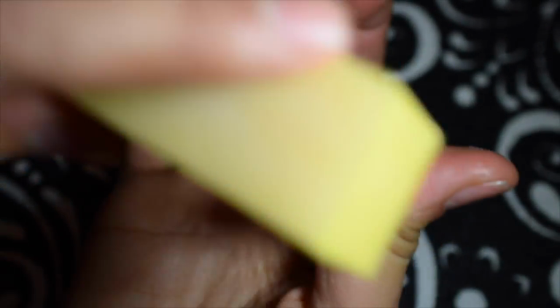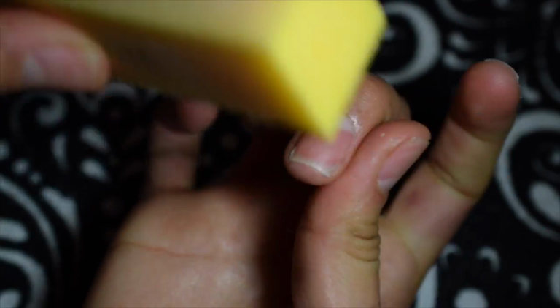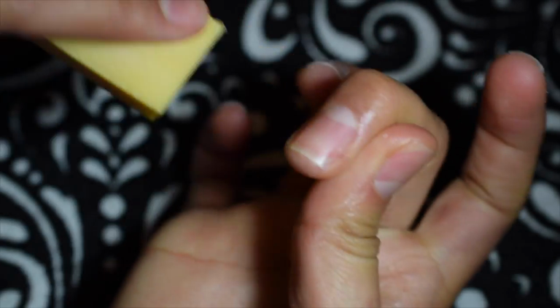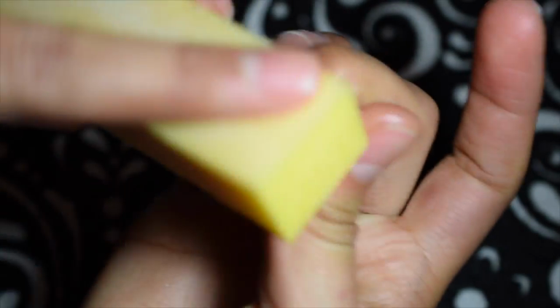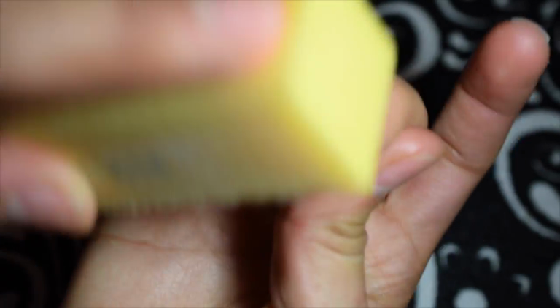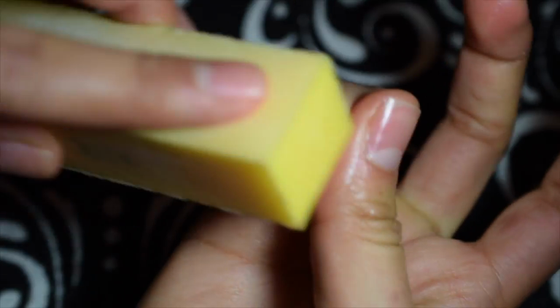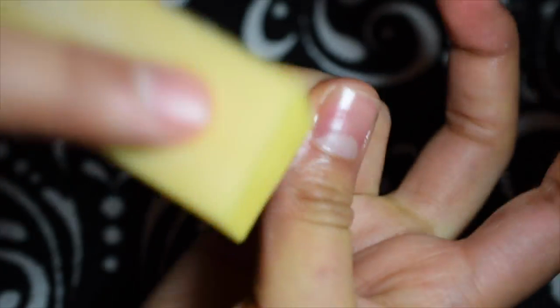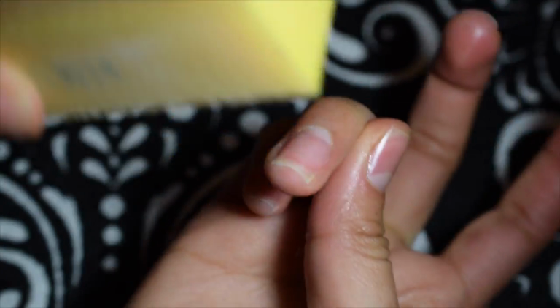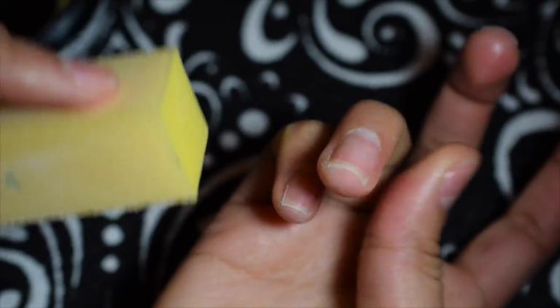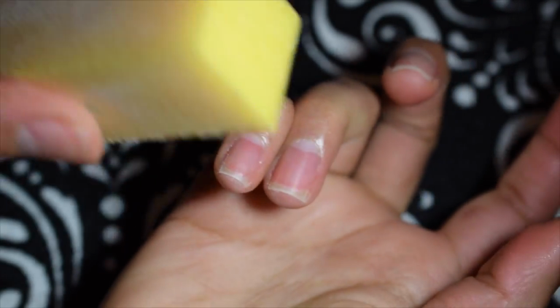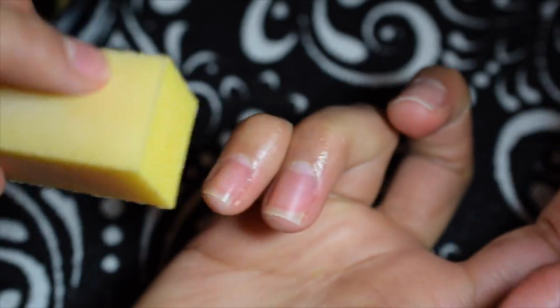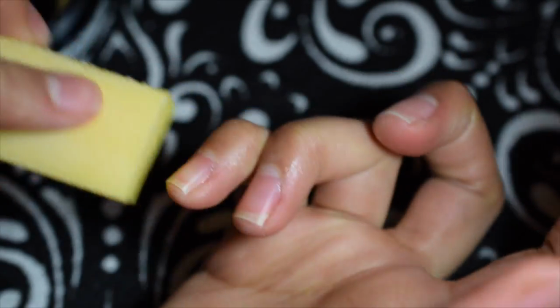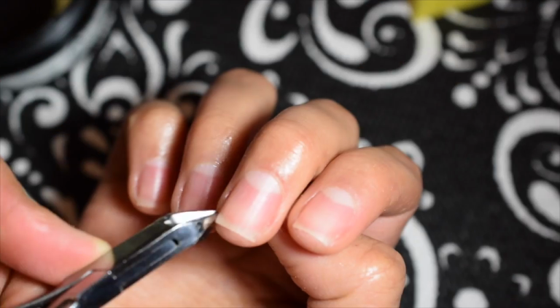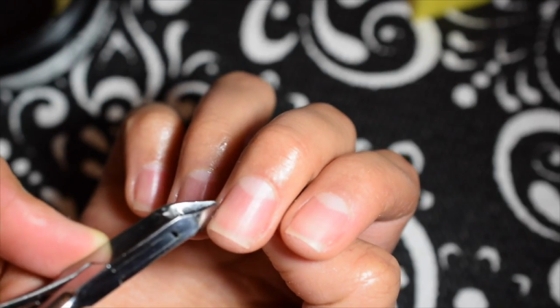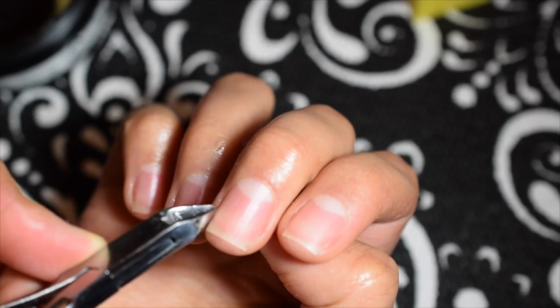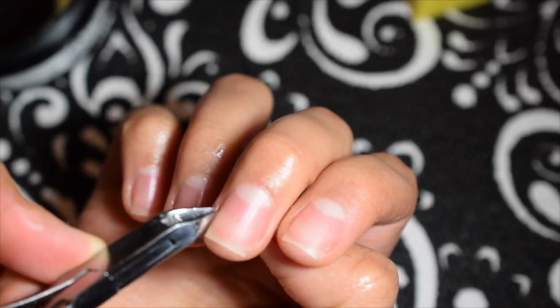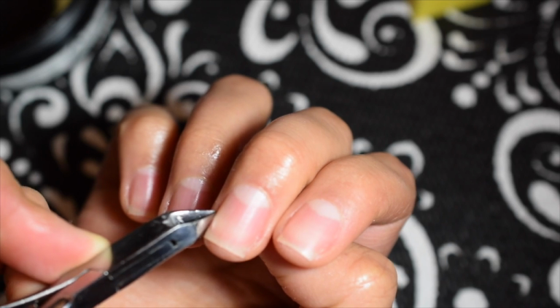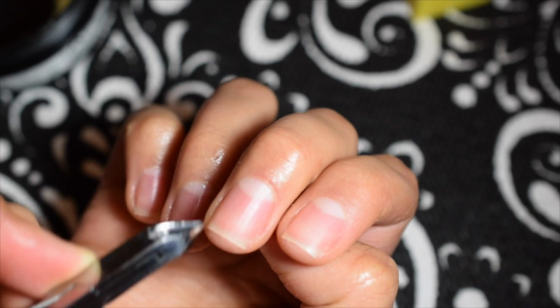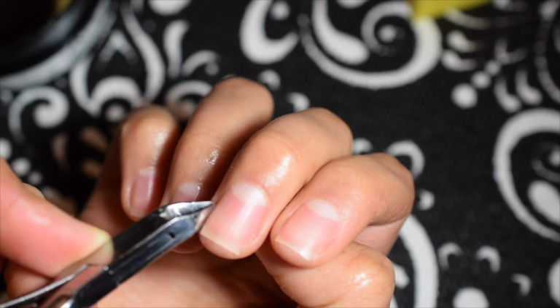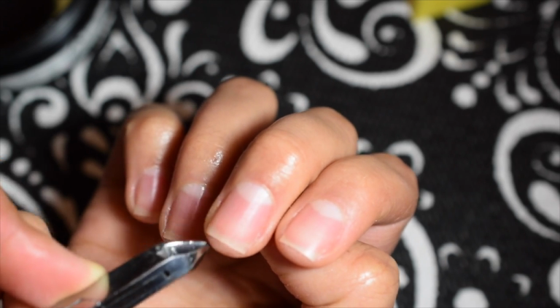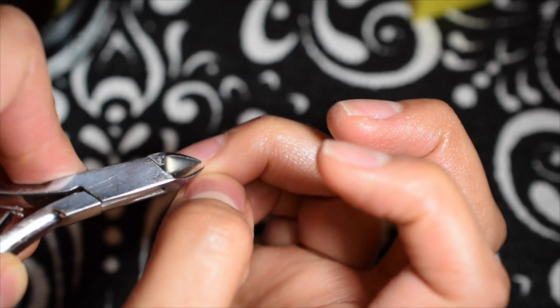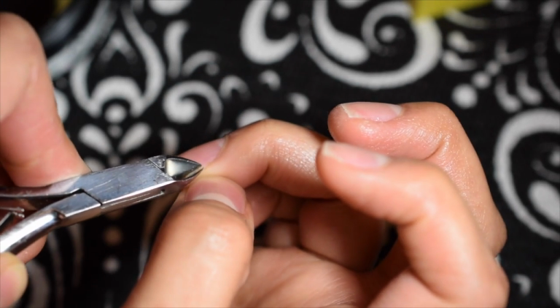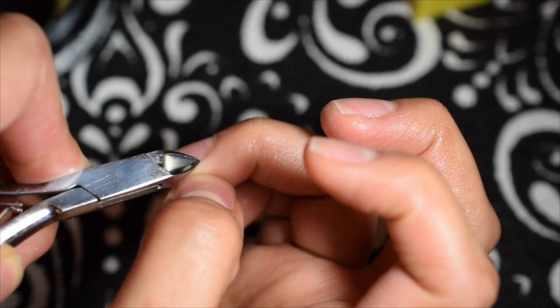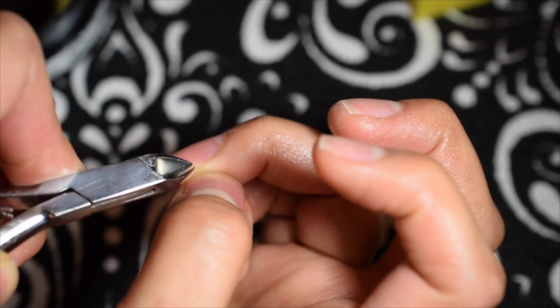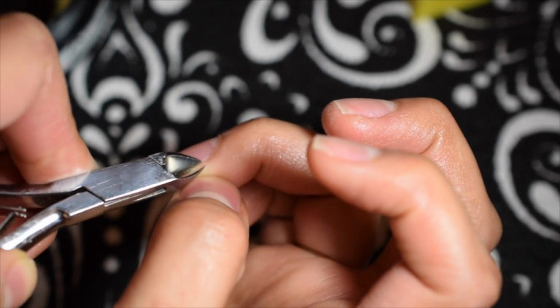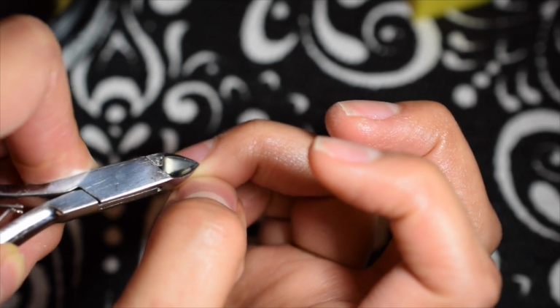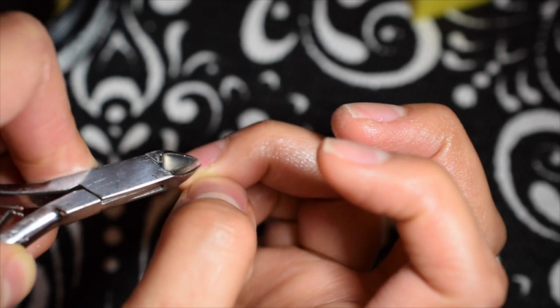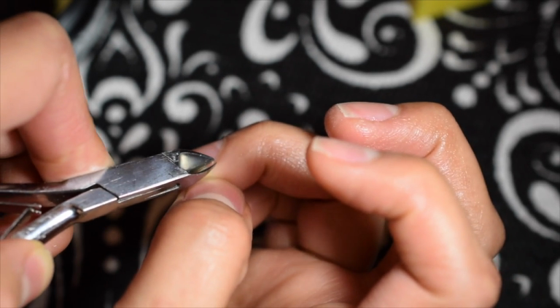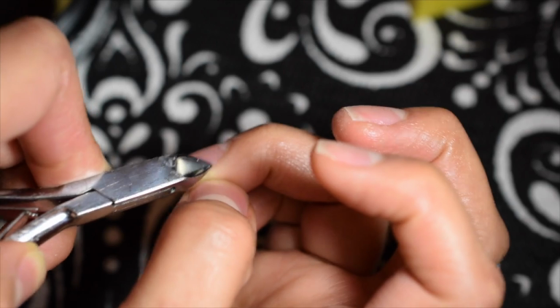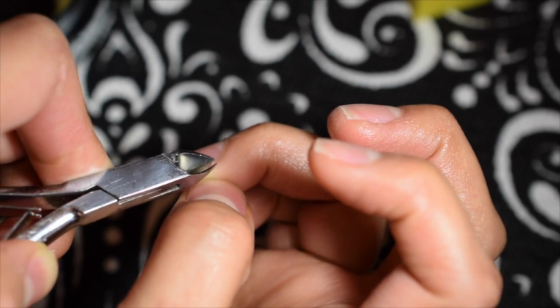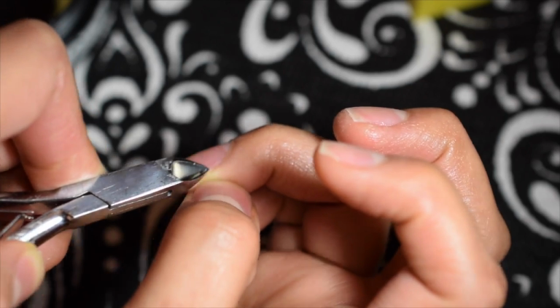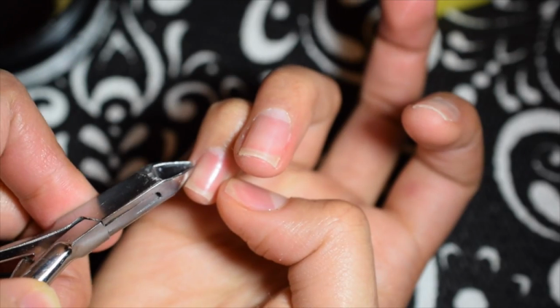I don't use the buffing block often, but I included it because some people get stains and it's a good way to get rid of those. Lastly I go in with my cuticle clippers, just for any unwanted extra skin around my fingers.